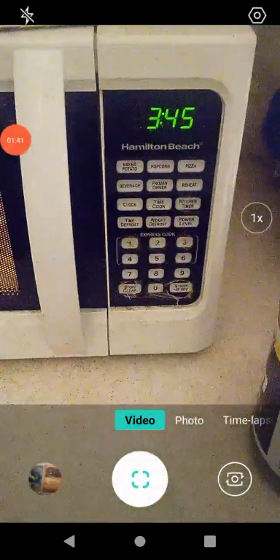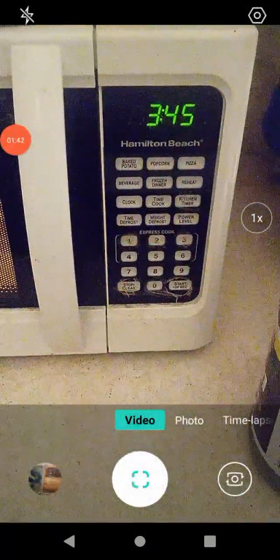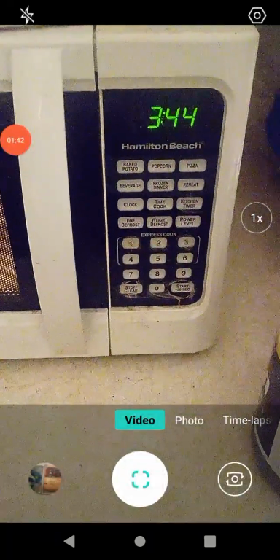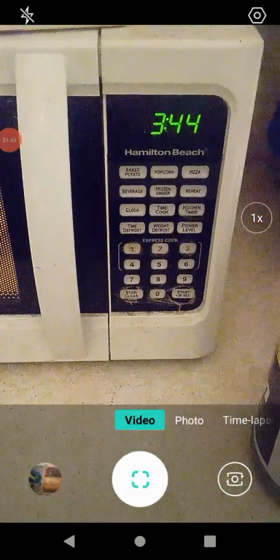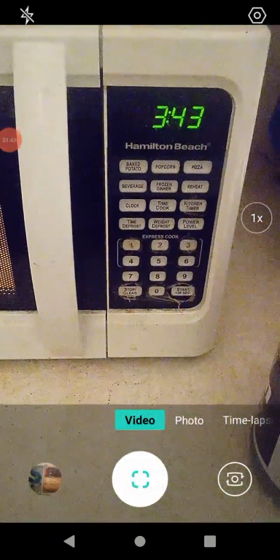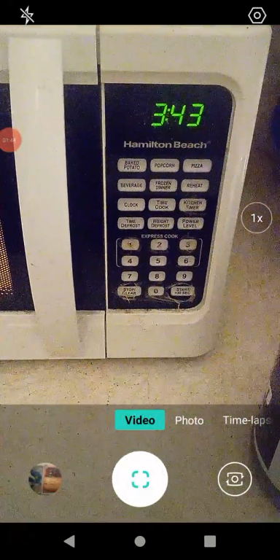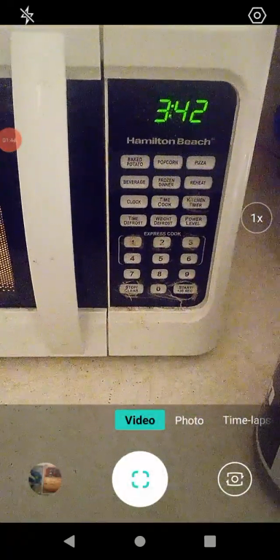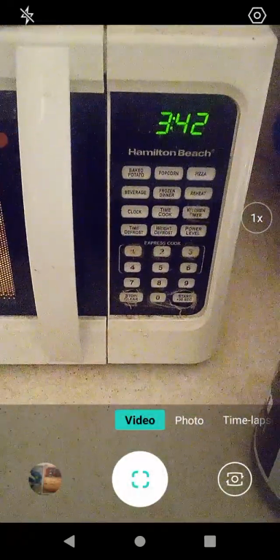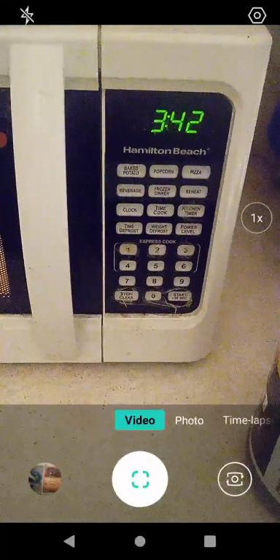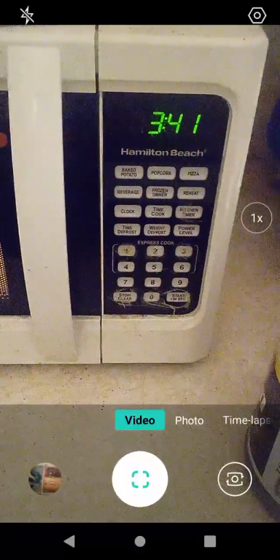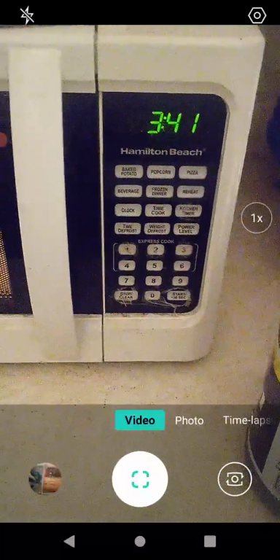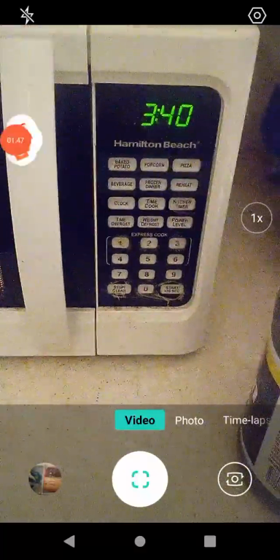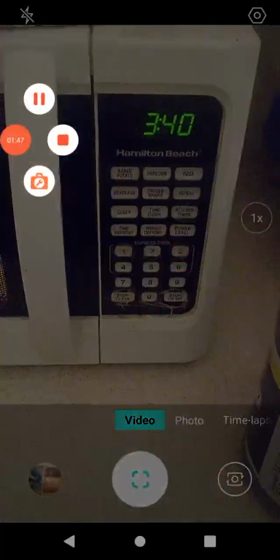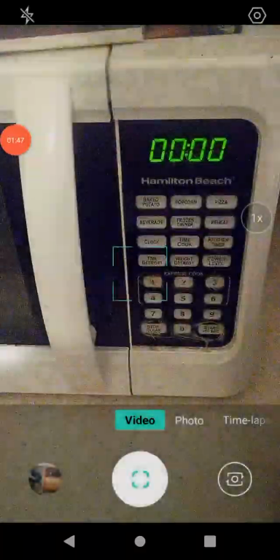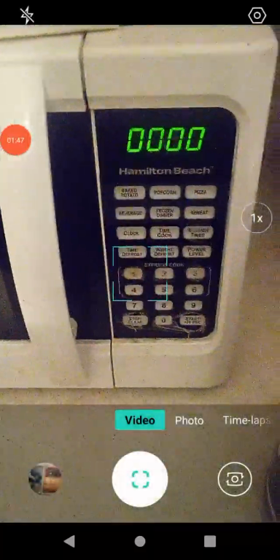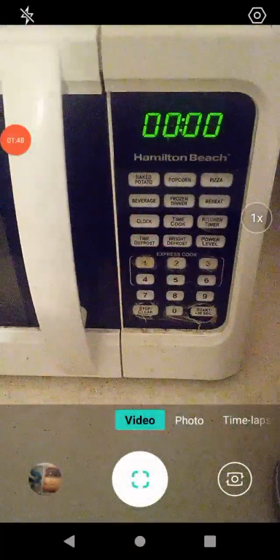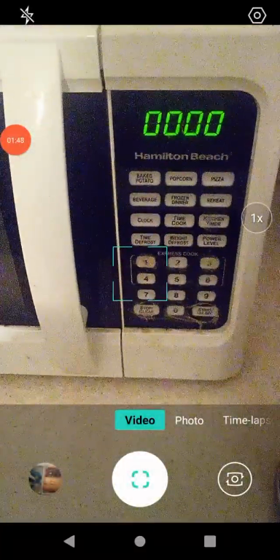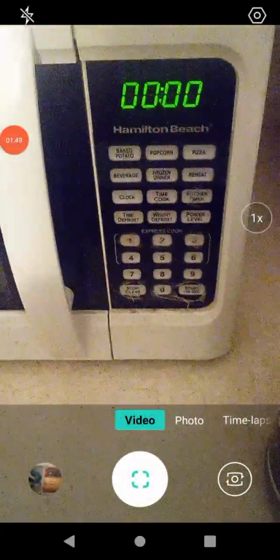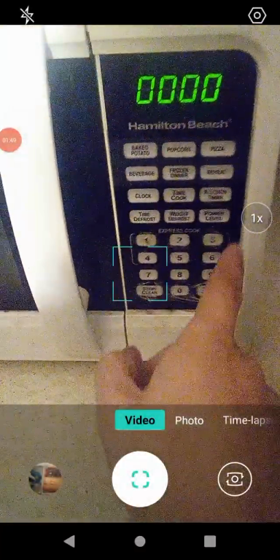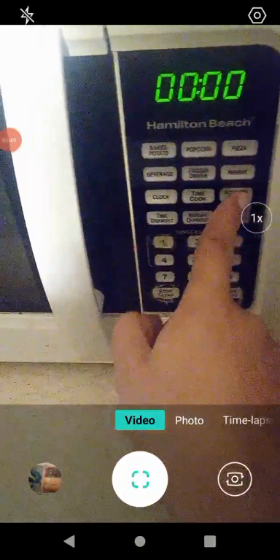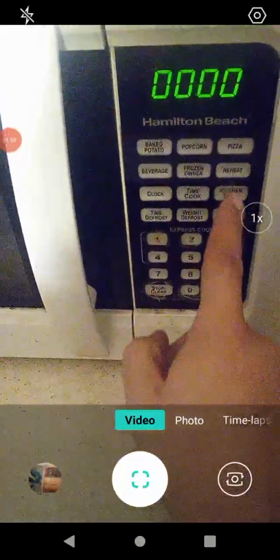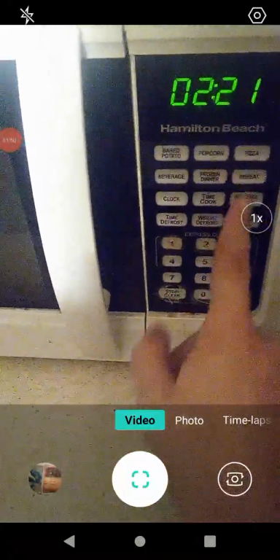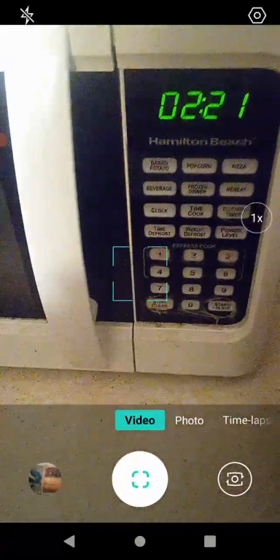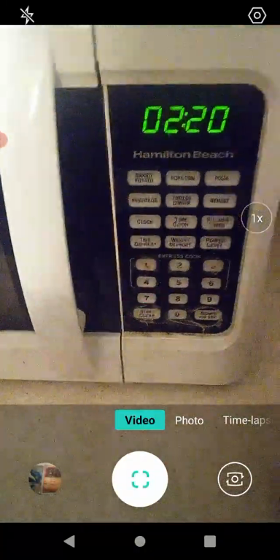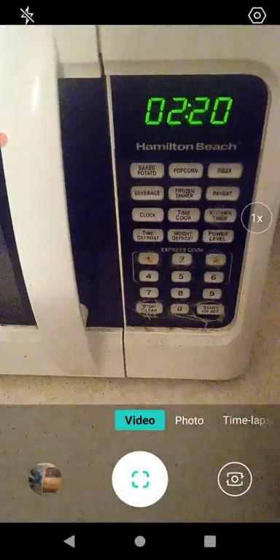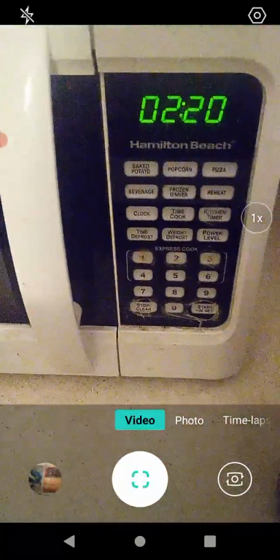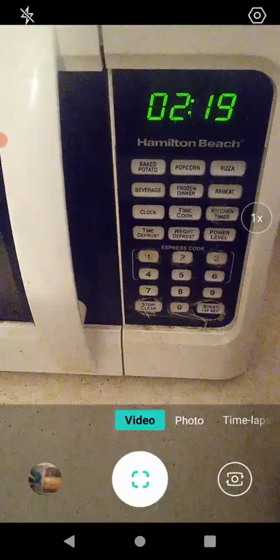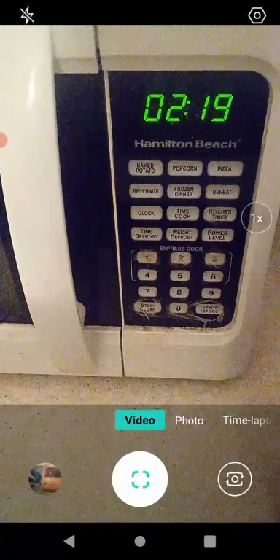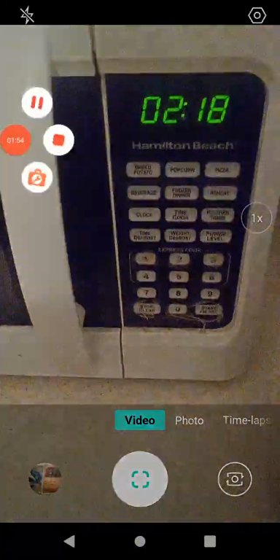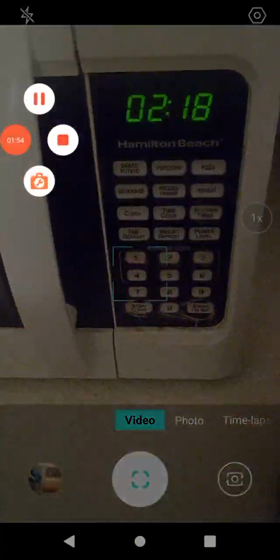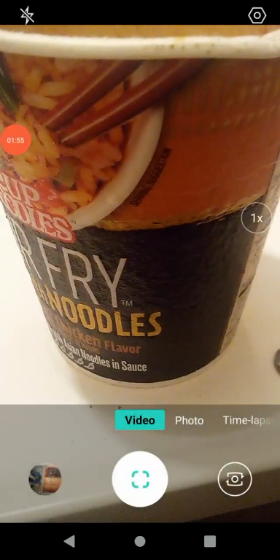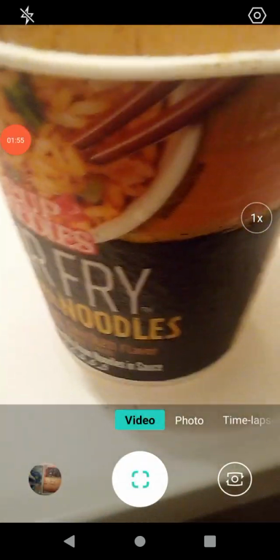It is microwaving. We need to wait three minutes and 42 seconds. Now let's set it for two minutes and 30 seconds. Here we go.